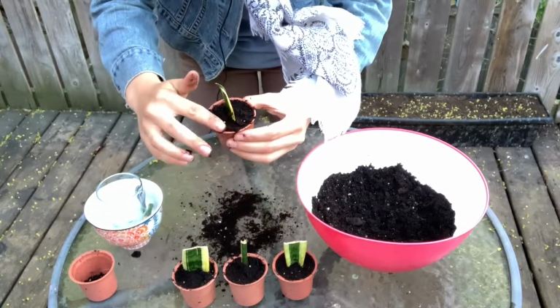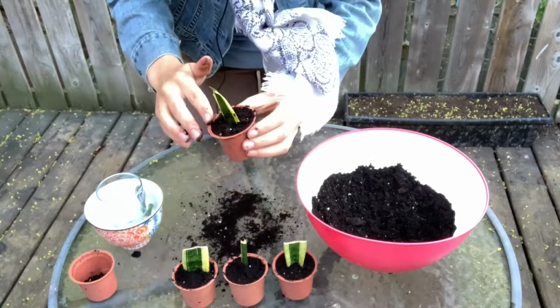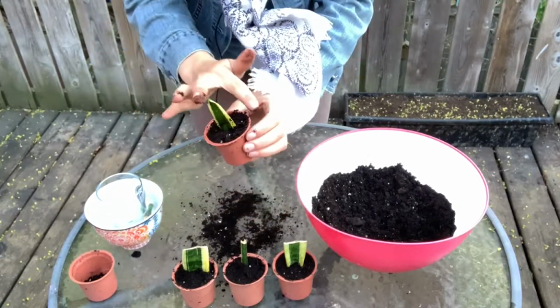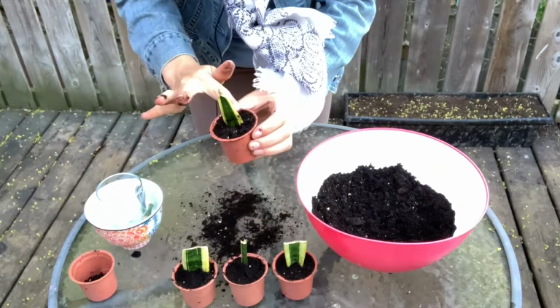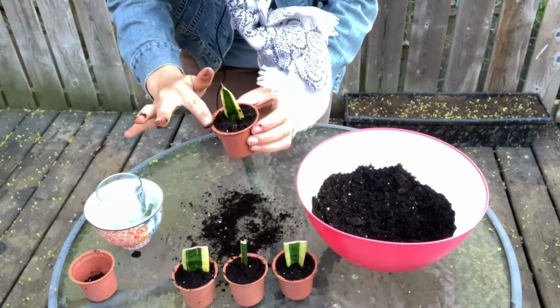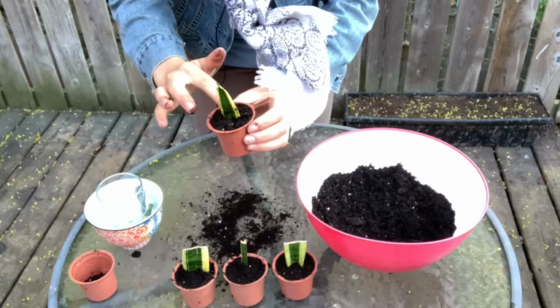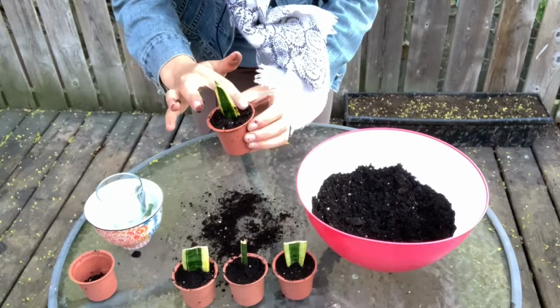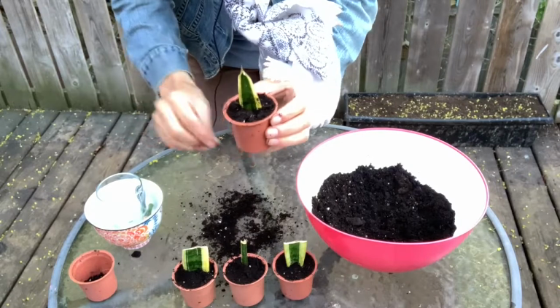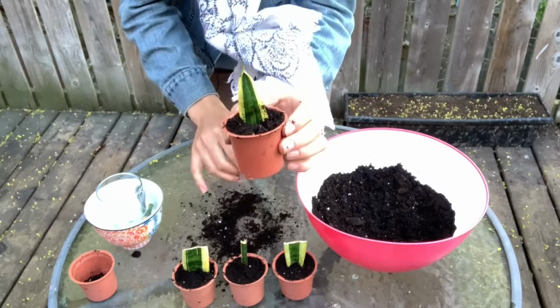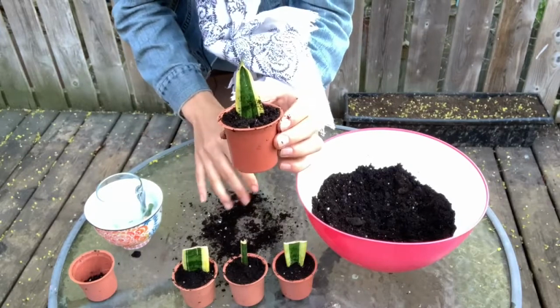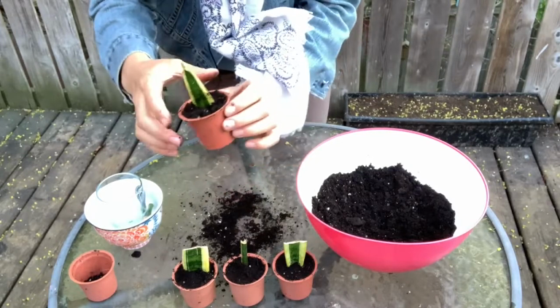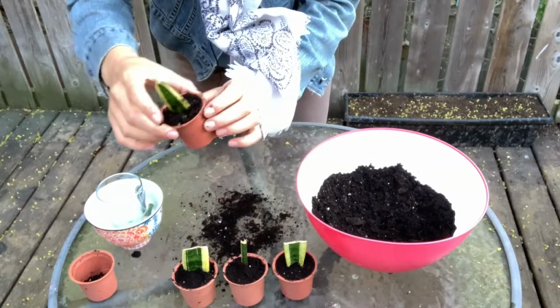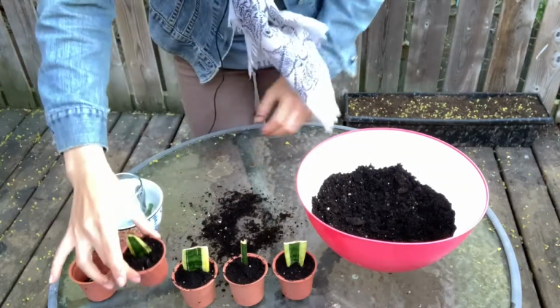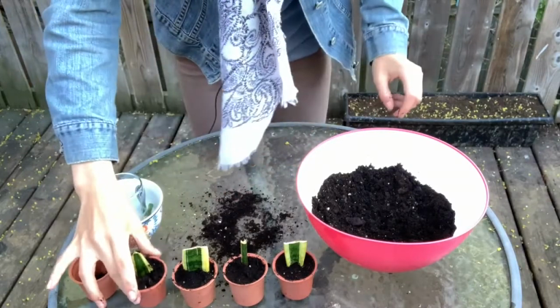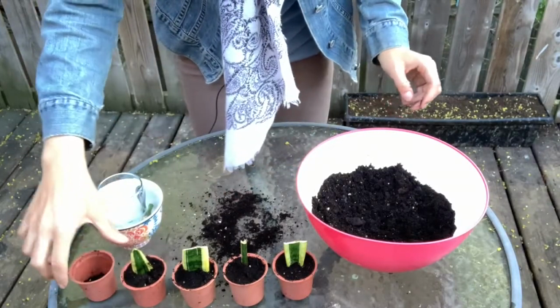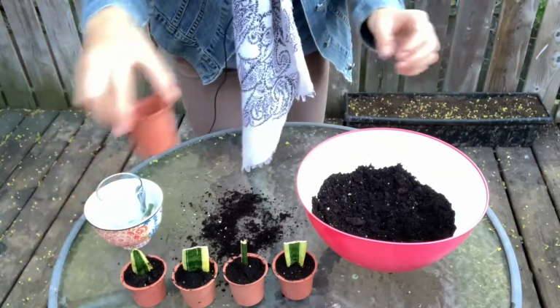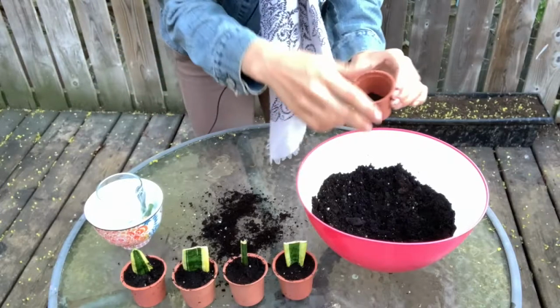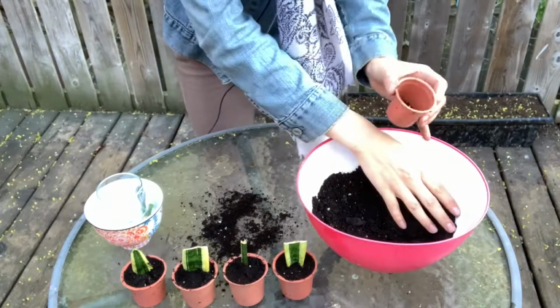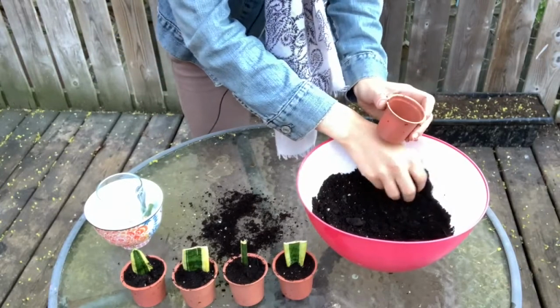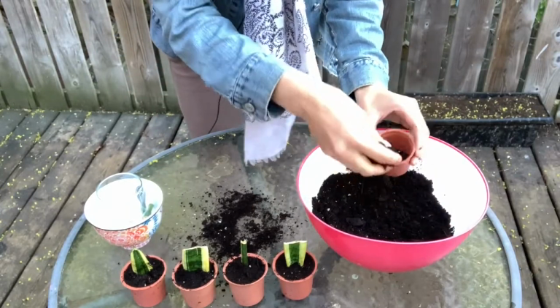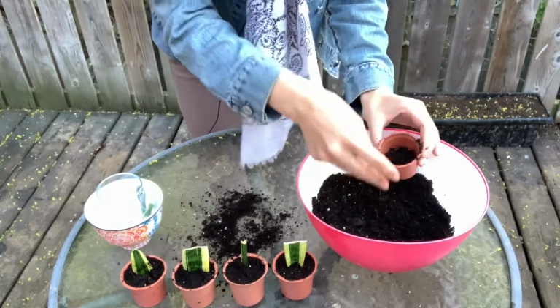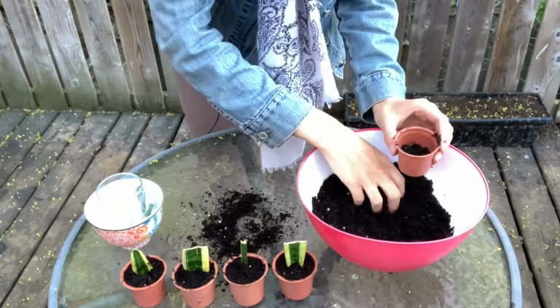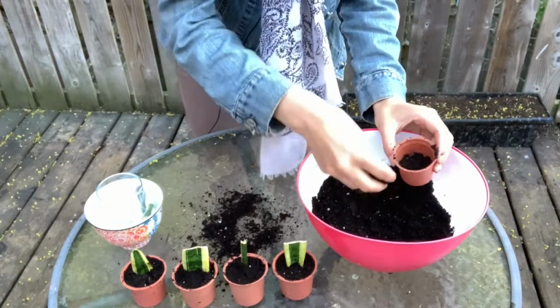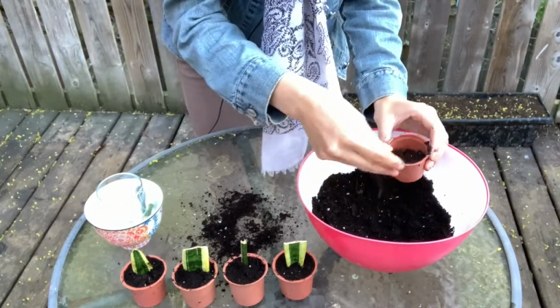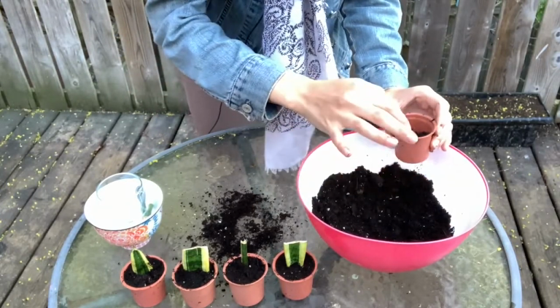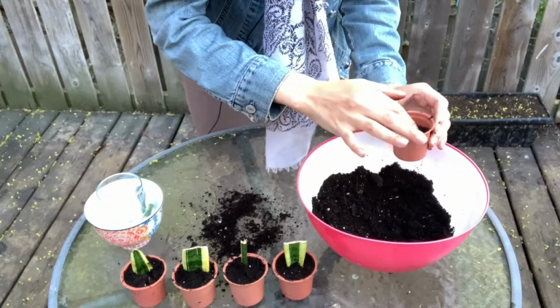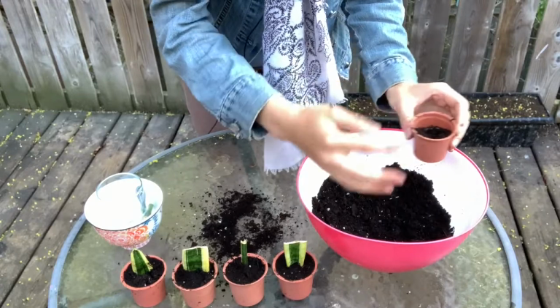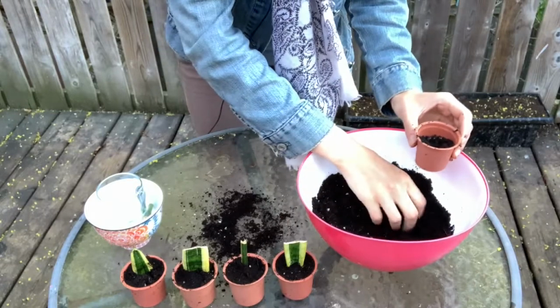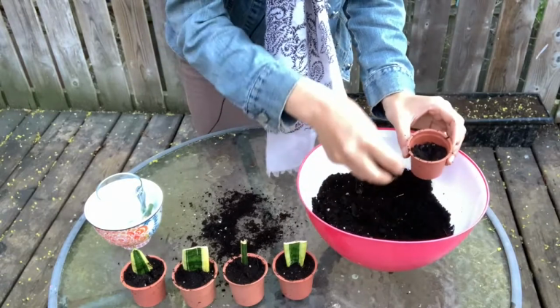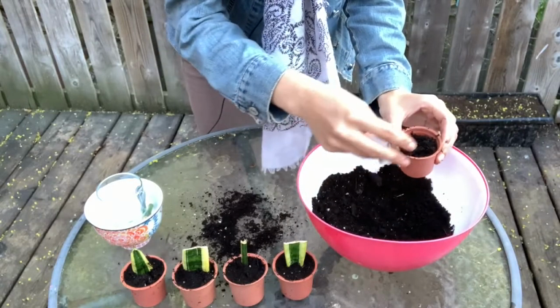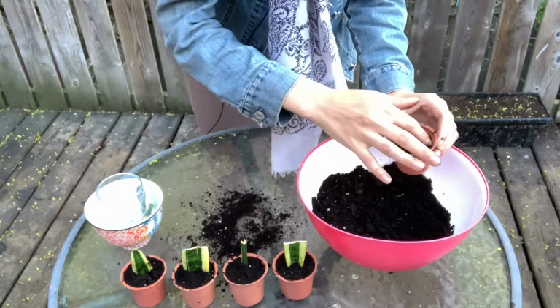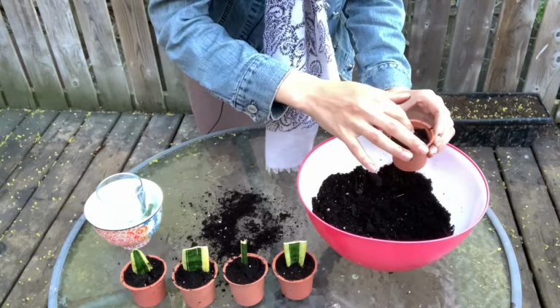Just remove the little excess around the edge — voila! And then for our final little baby.